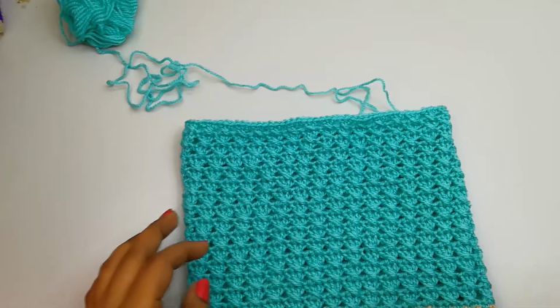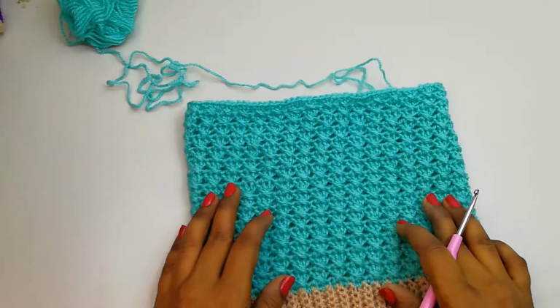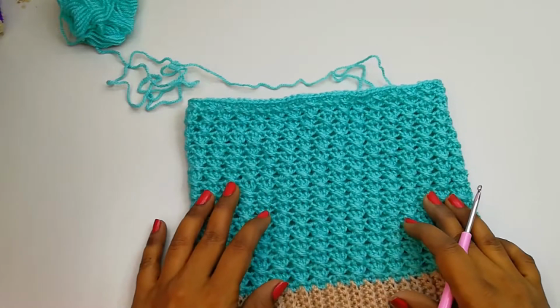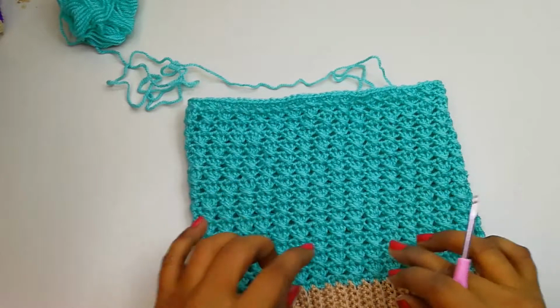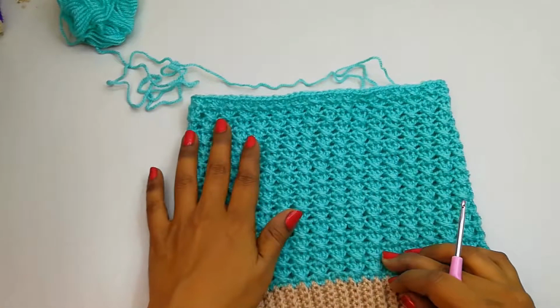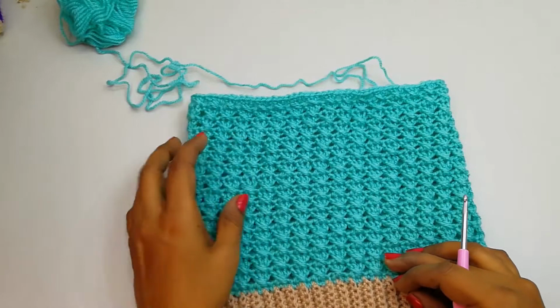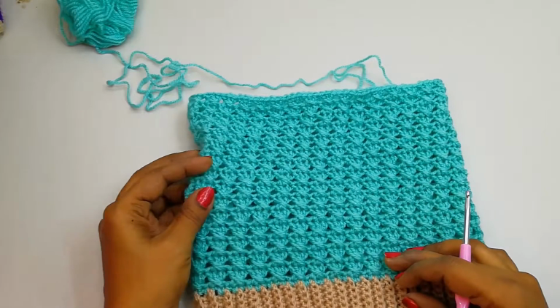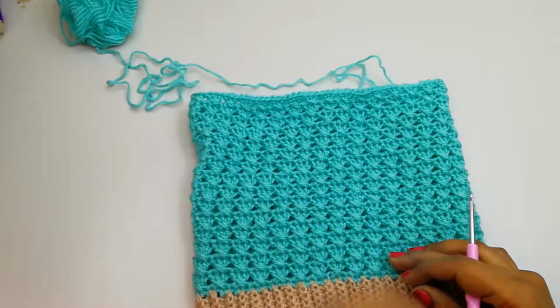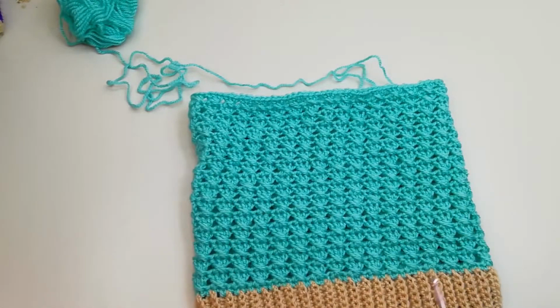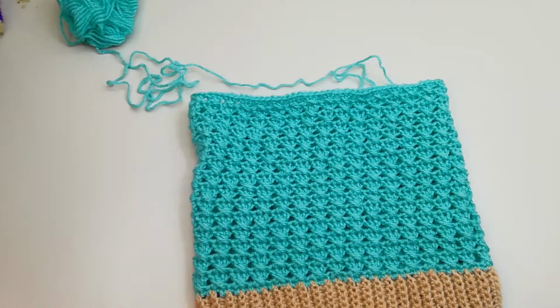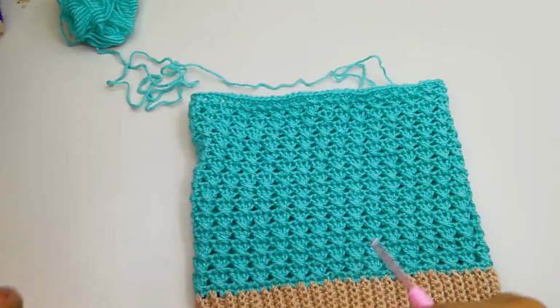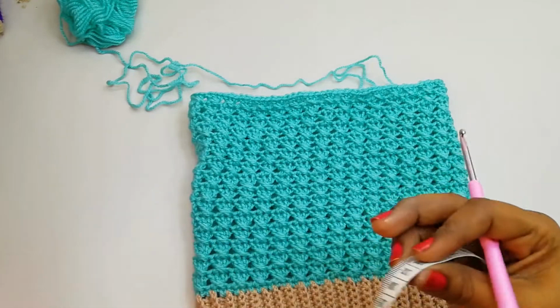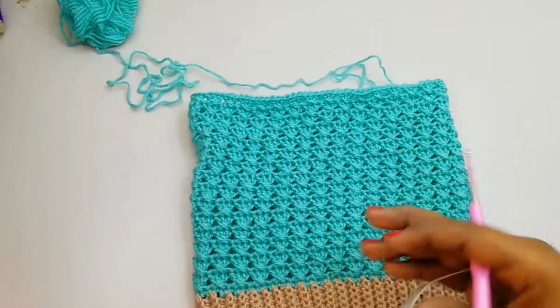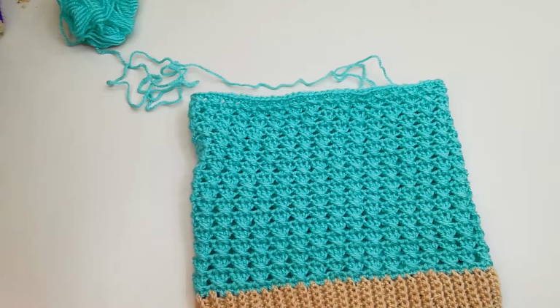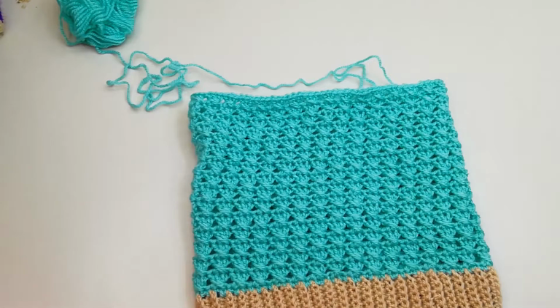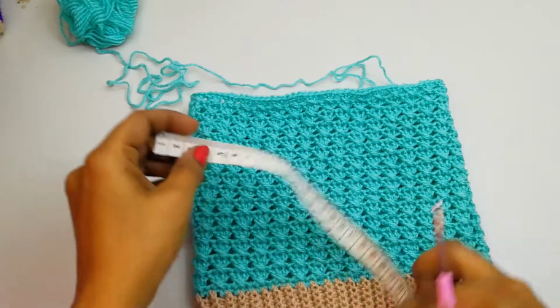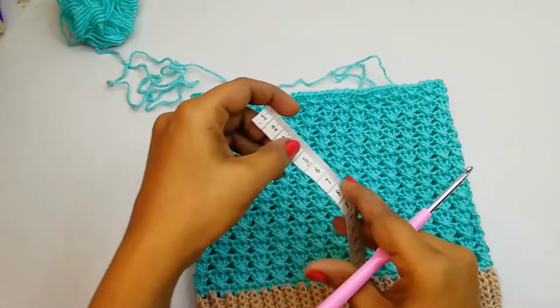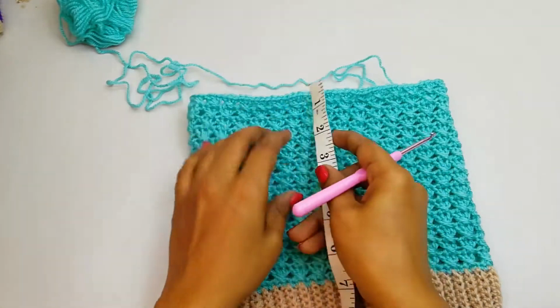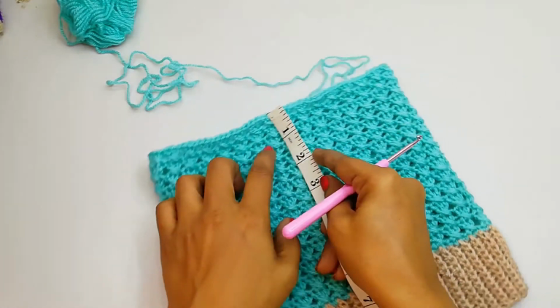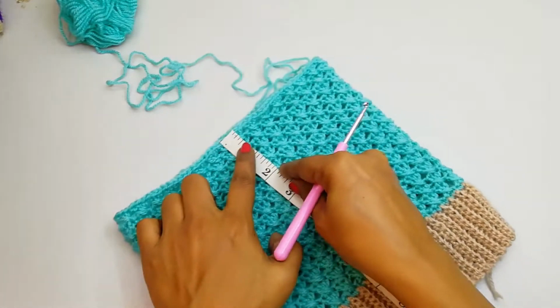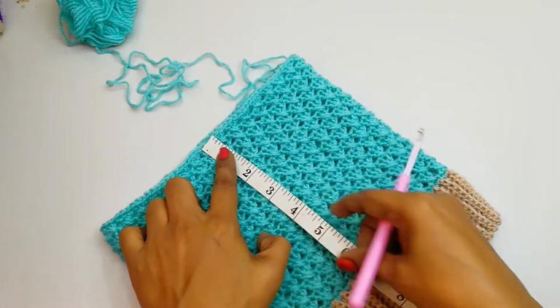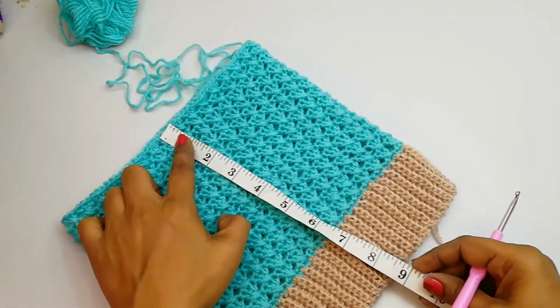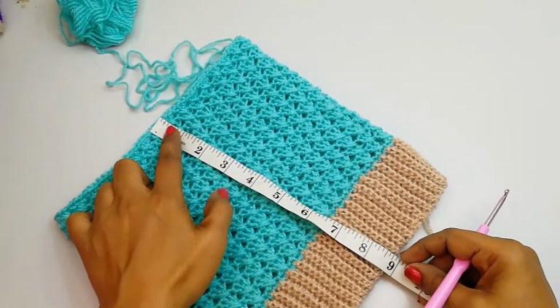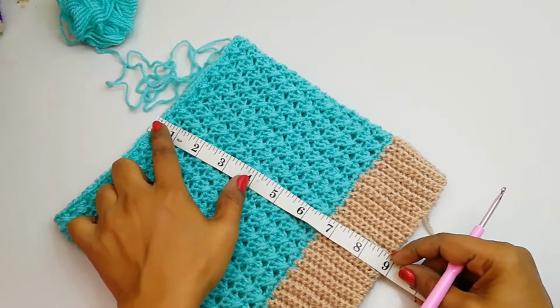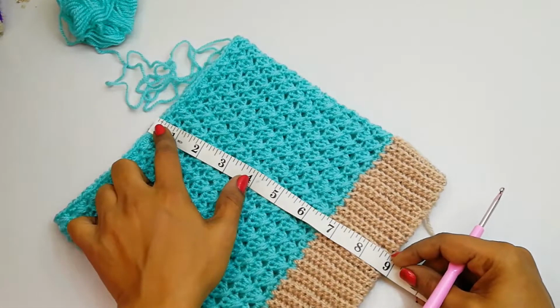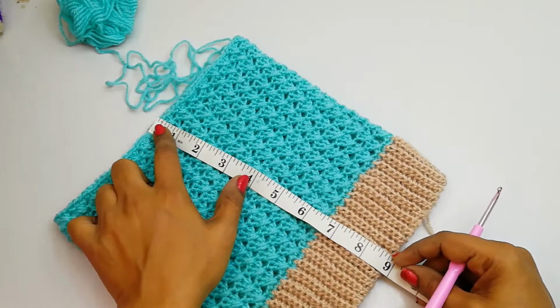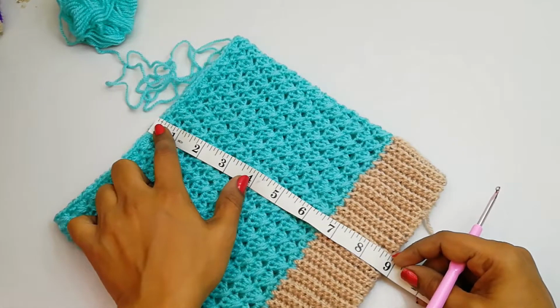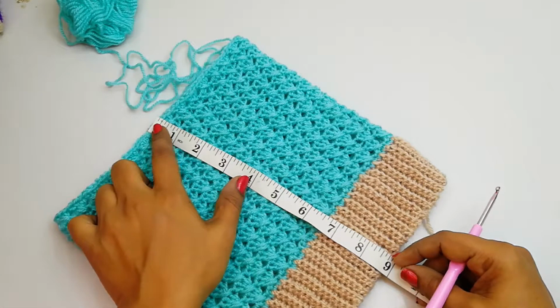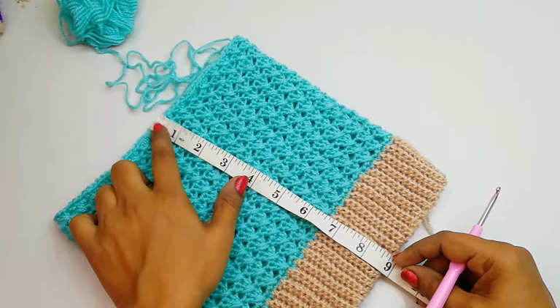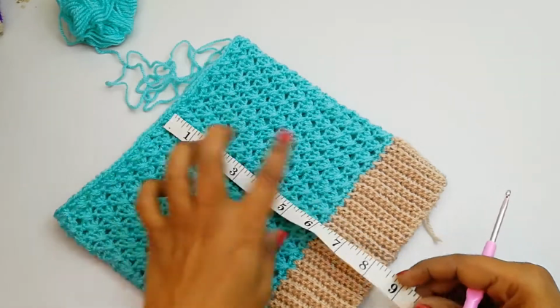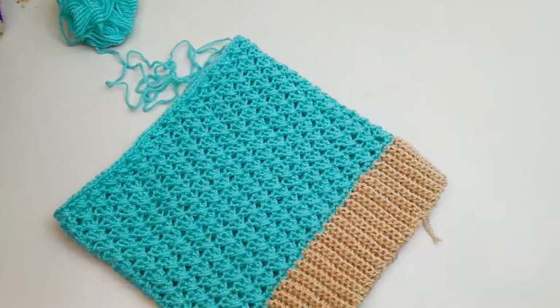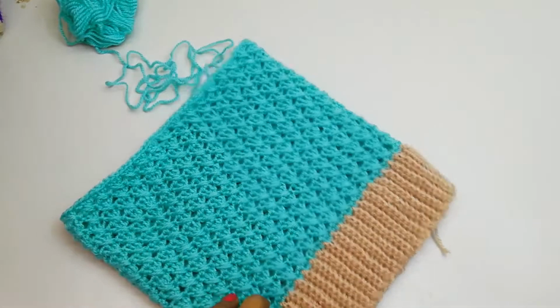Here I have finished 15 rounds of the same pattern. The height now measures 9 inches. From here onwards we are going to do the decrease.